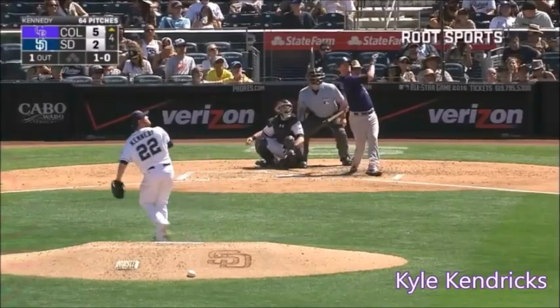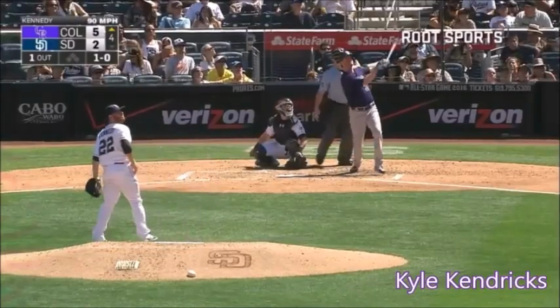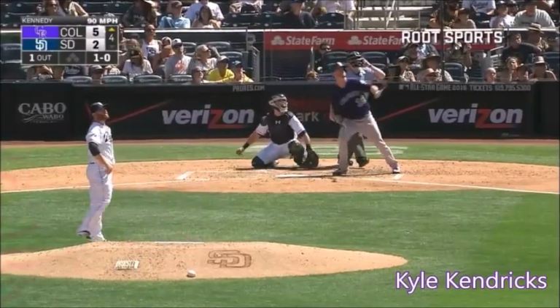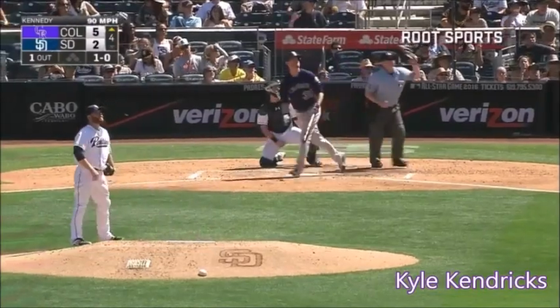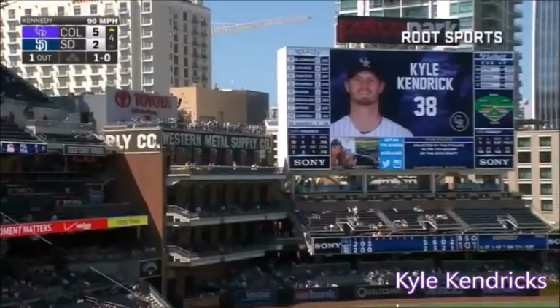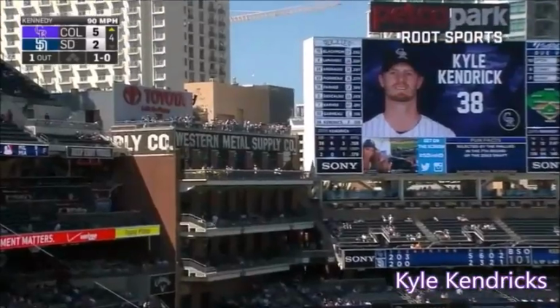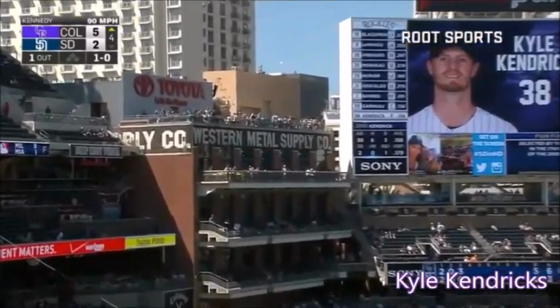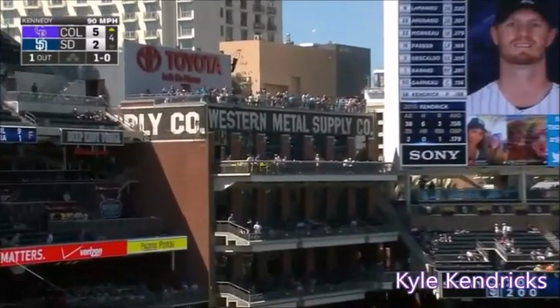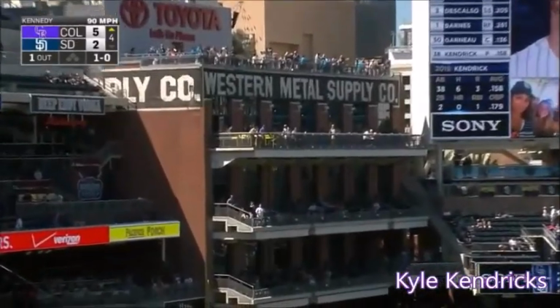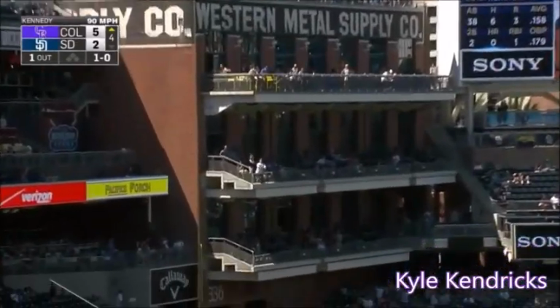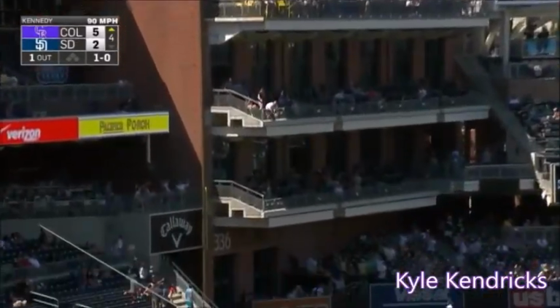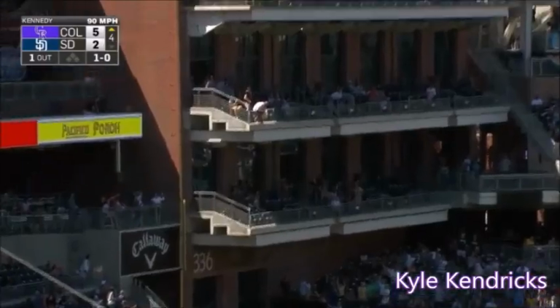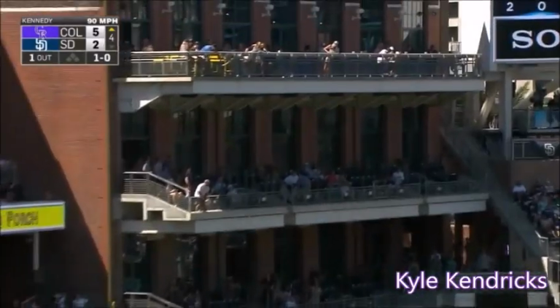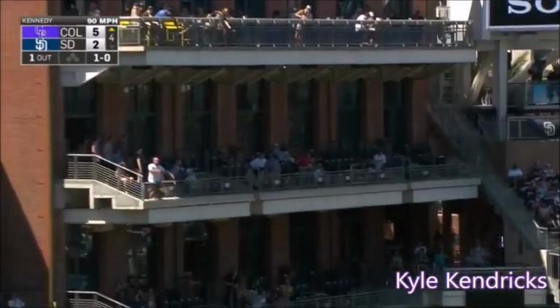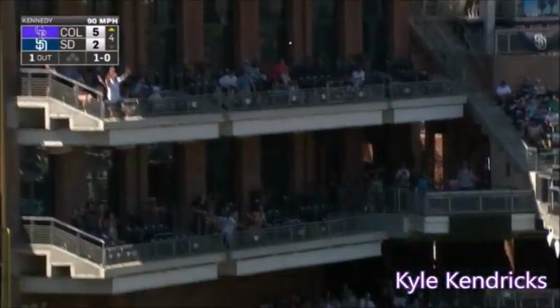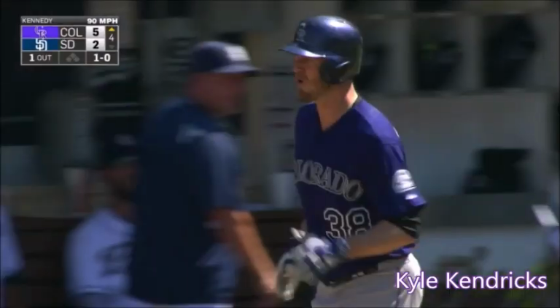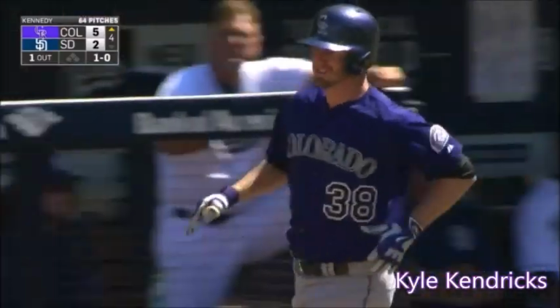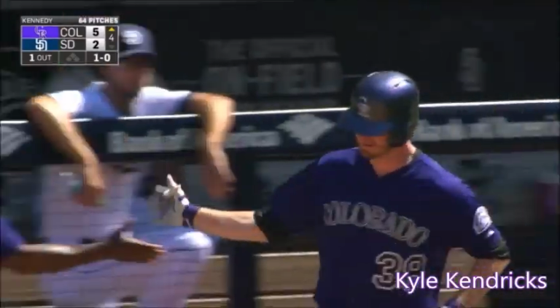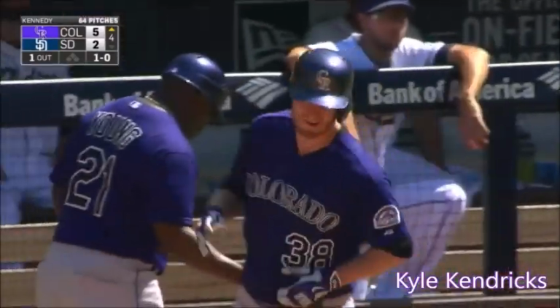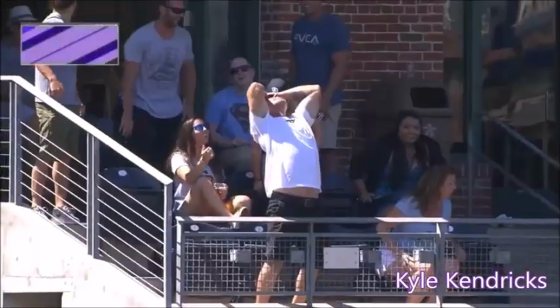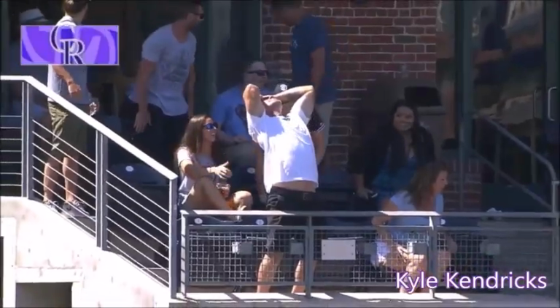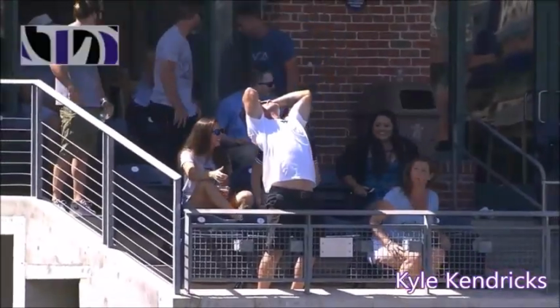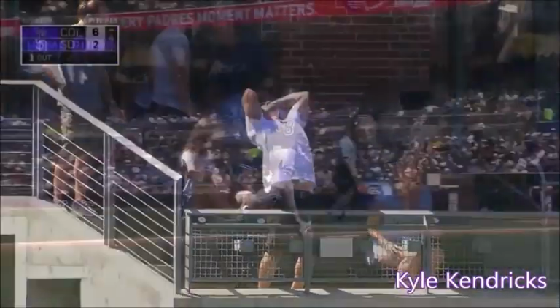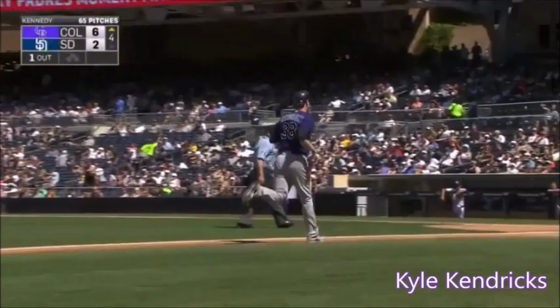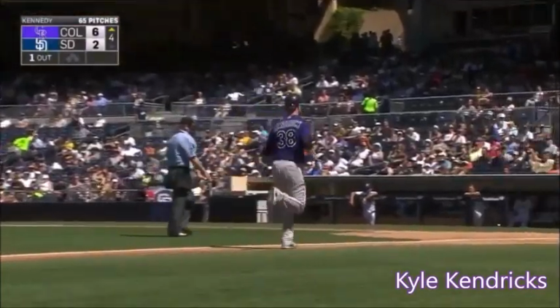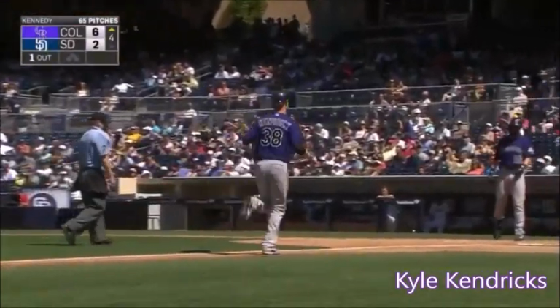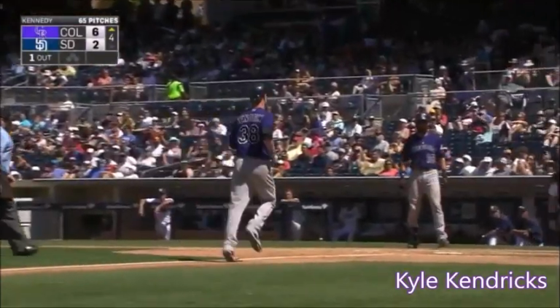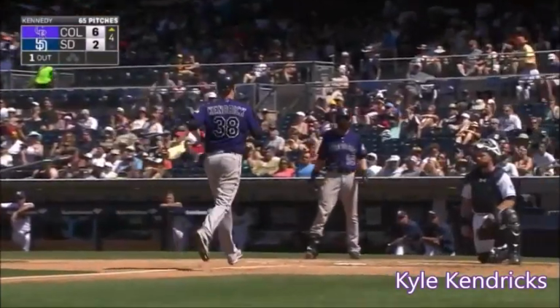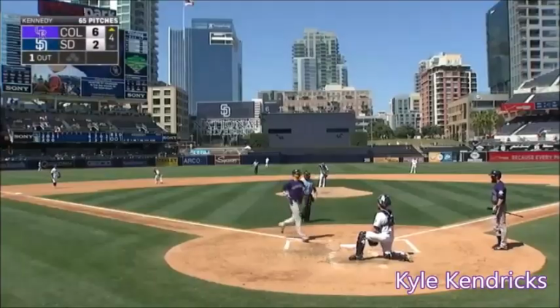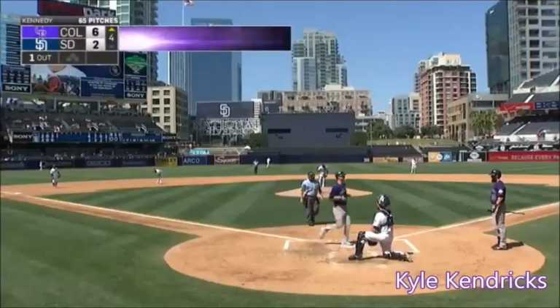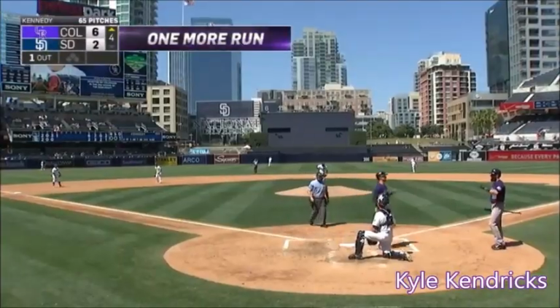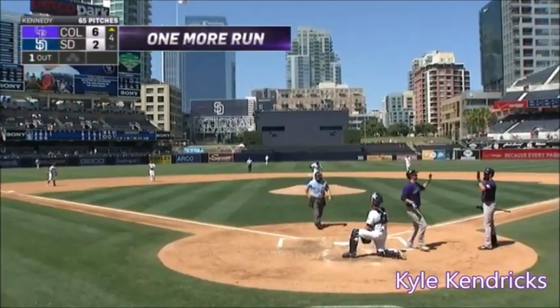Kyle Kendrick — hold on a second — turns and hits one deep to left and gone. Second deck of the Western Metal Supply Company. Make it 6-2. That was a no-doubter.